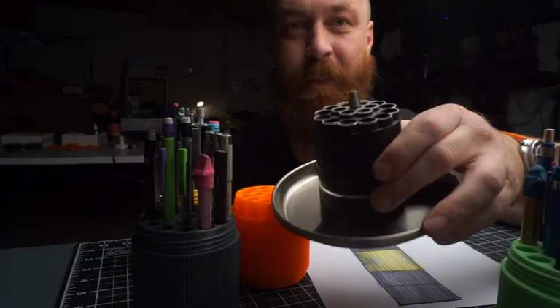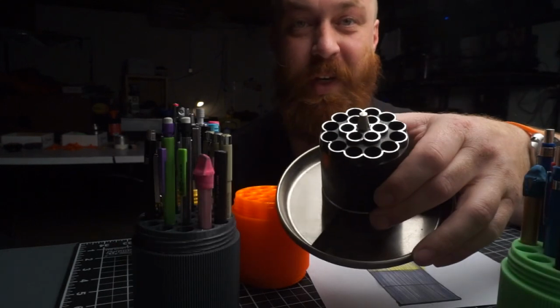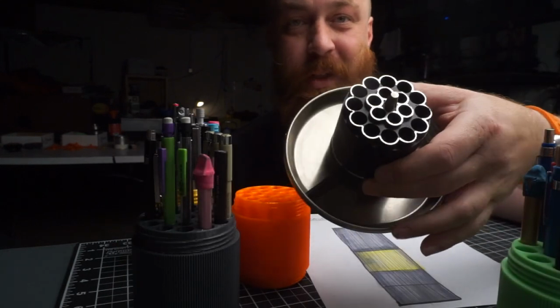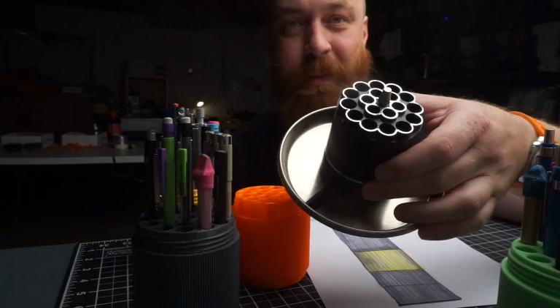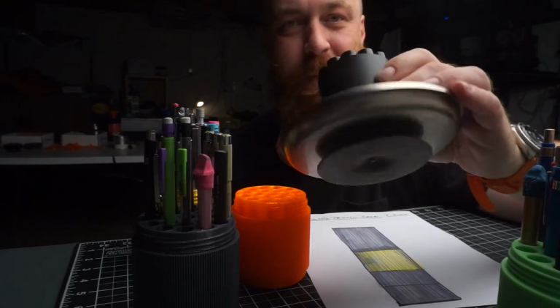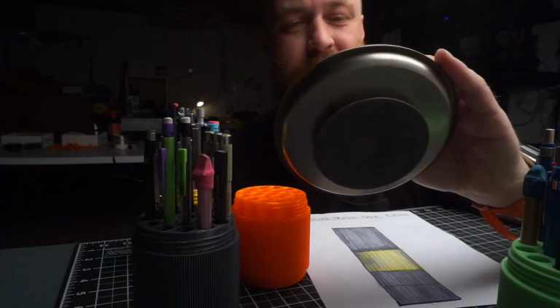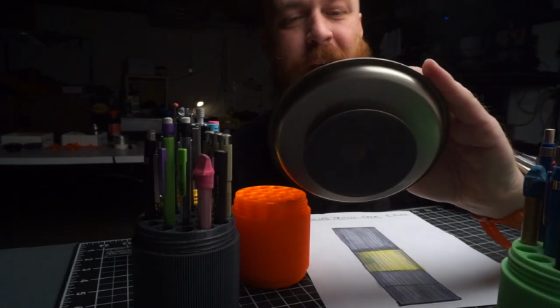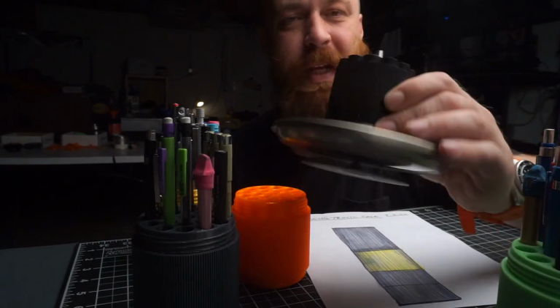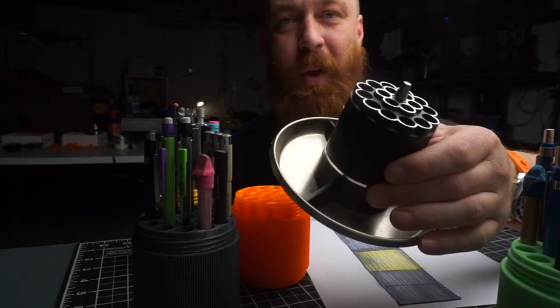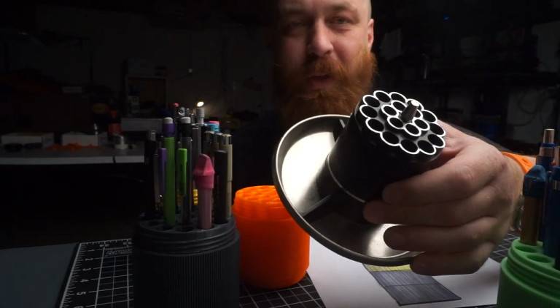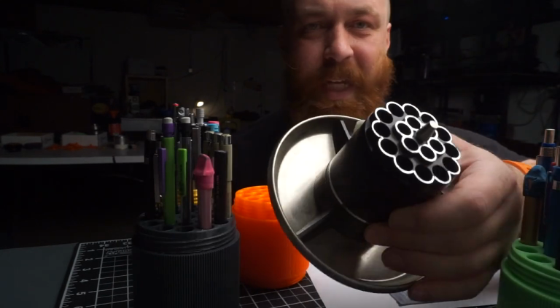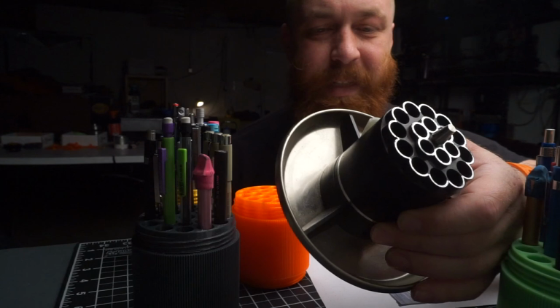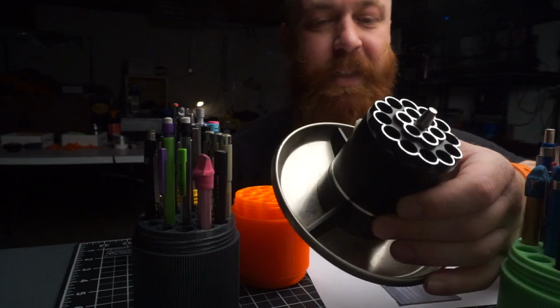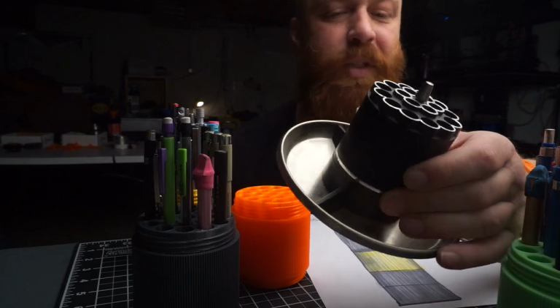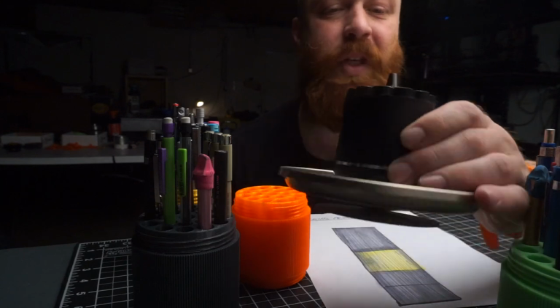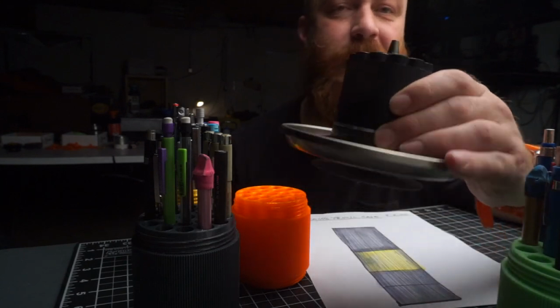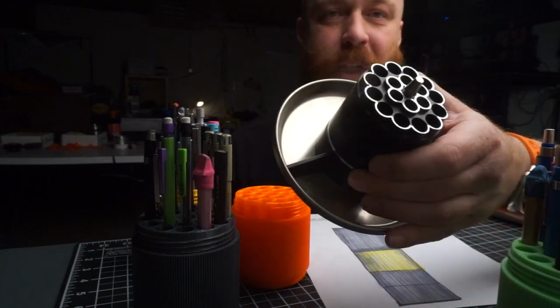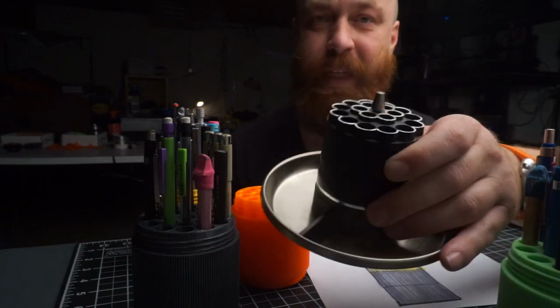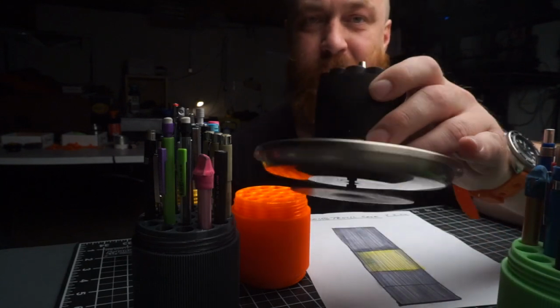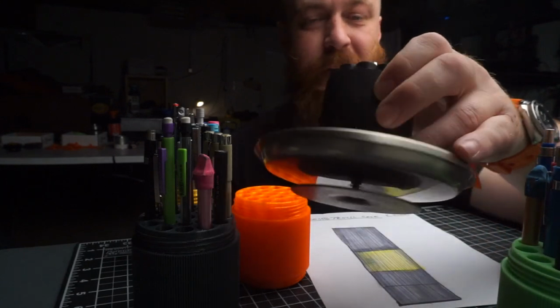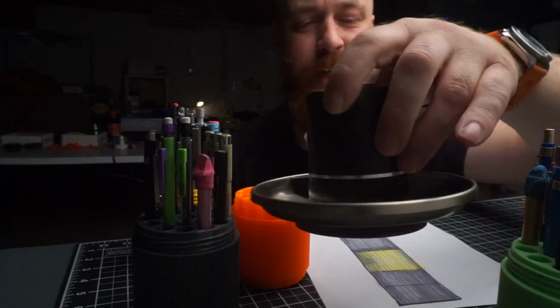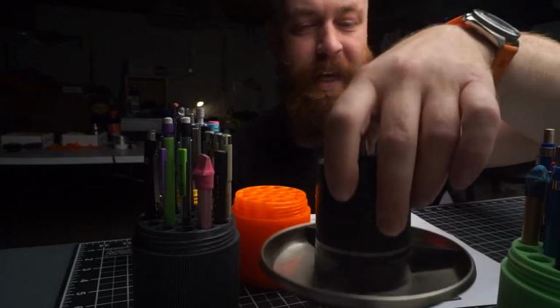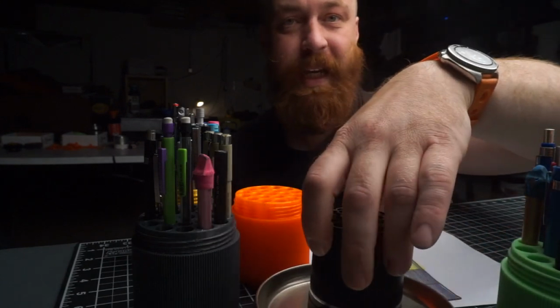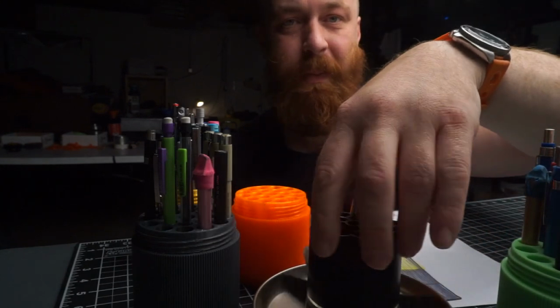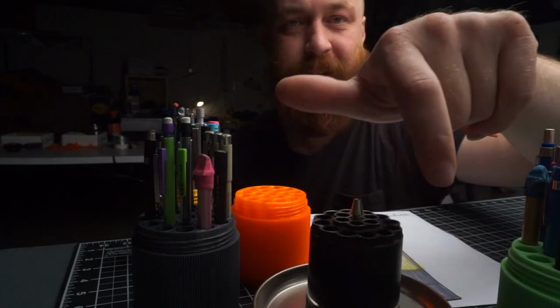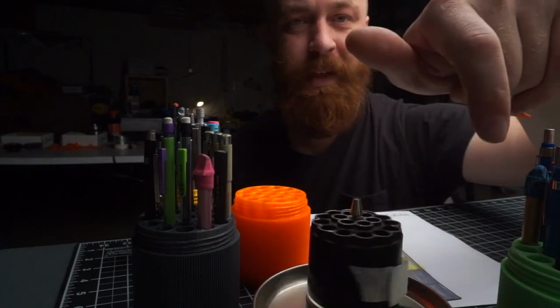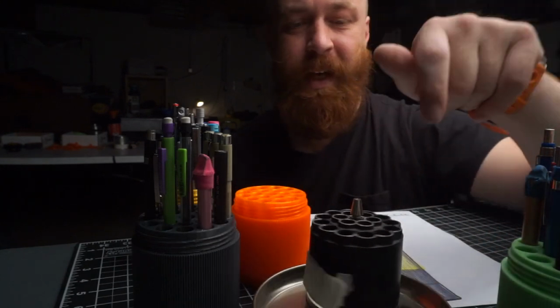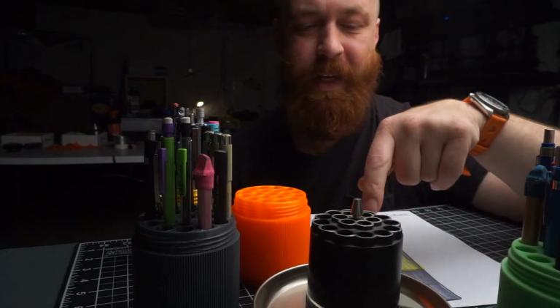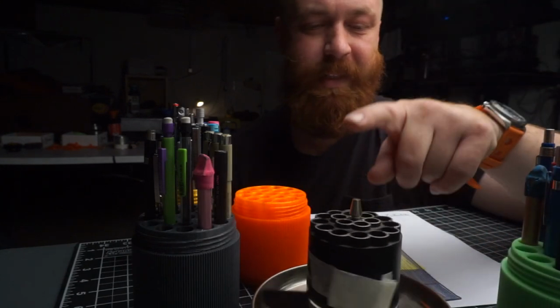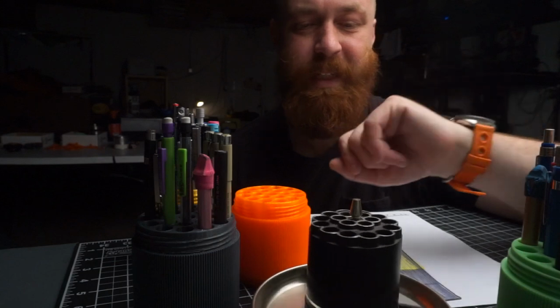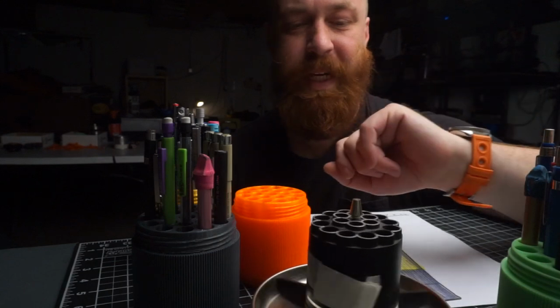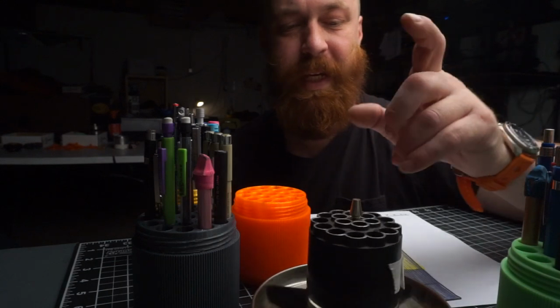My friend Dr. Germs gave me this pencil holder from the 1960s or 70s, and I really like it. I use it every day and I keep it on my desk. It has this nice spinning base.